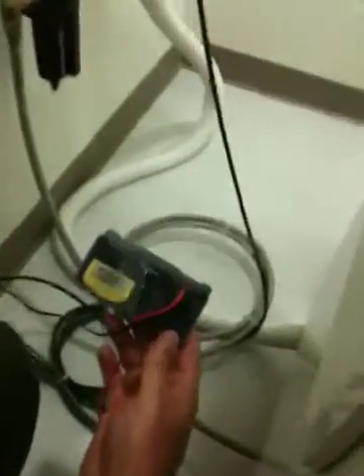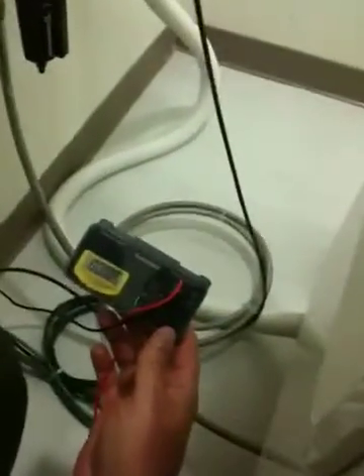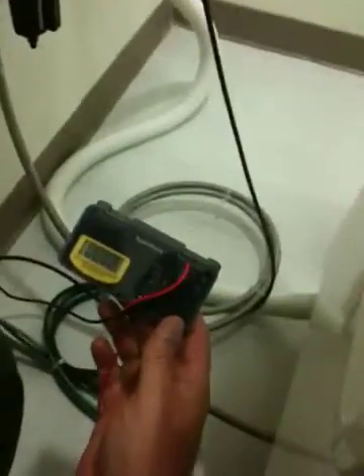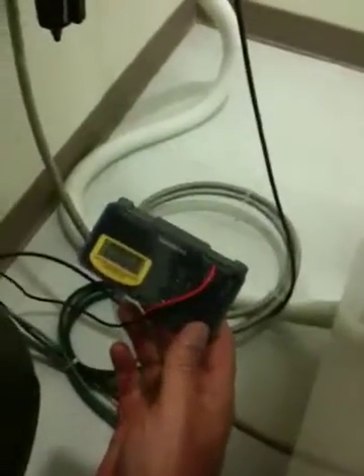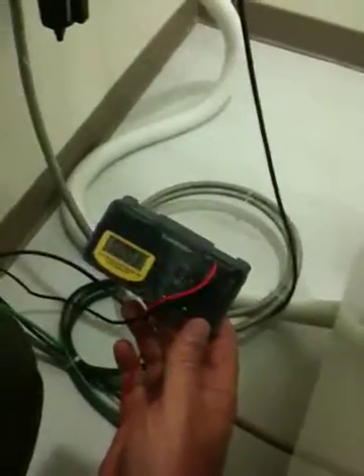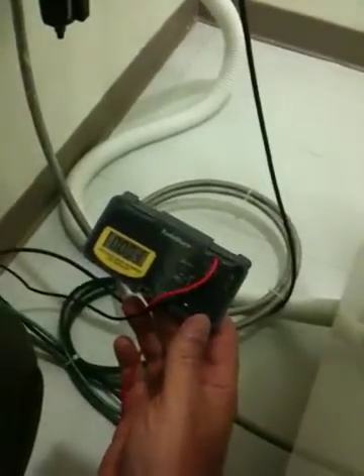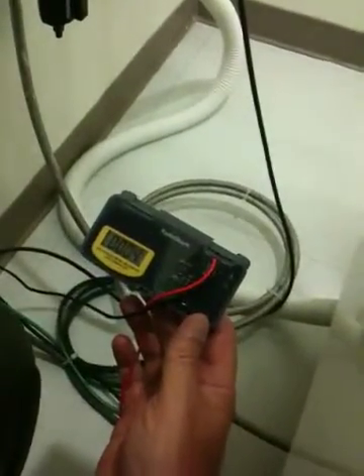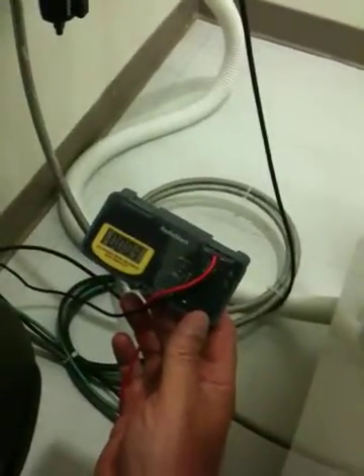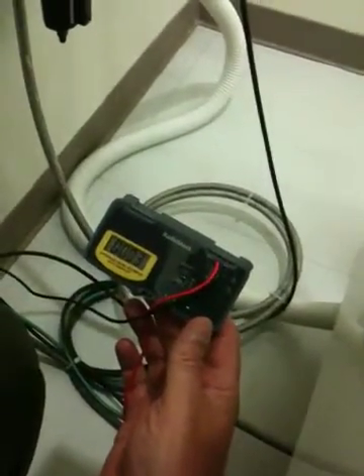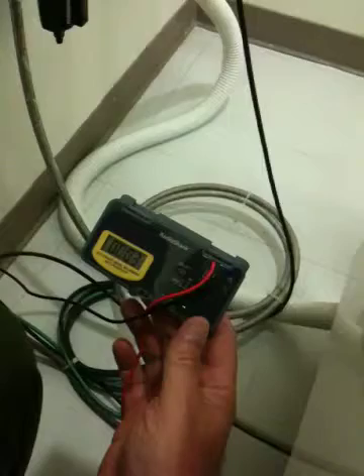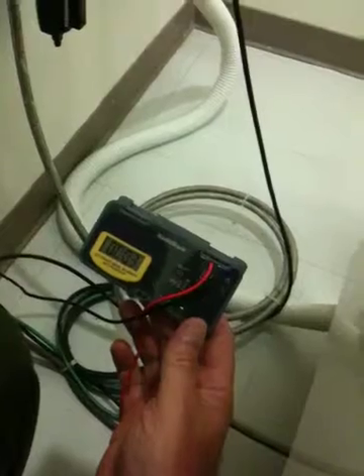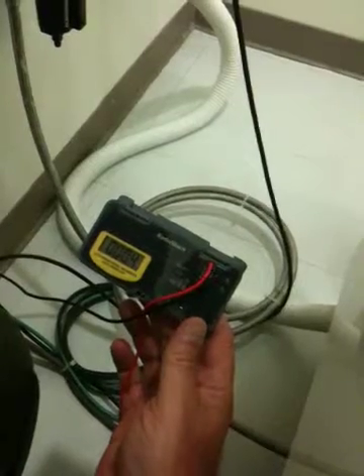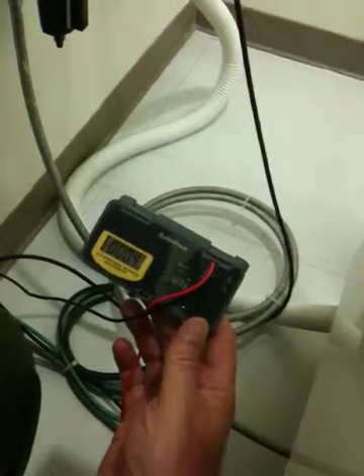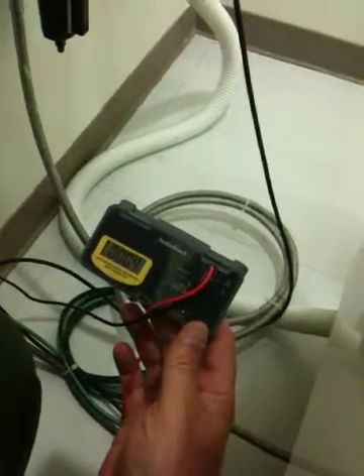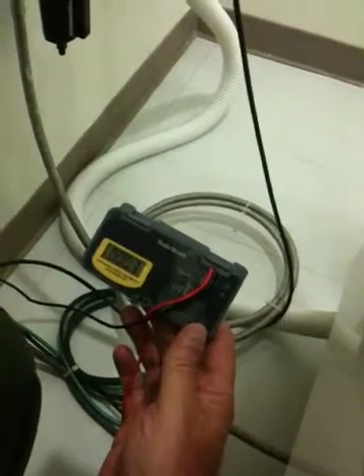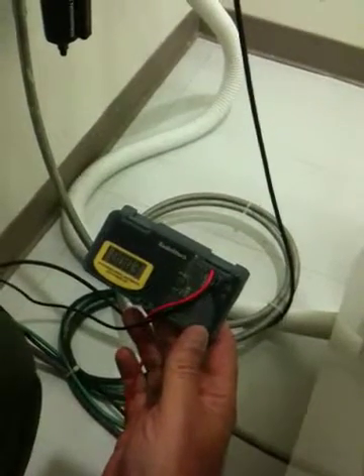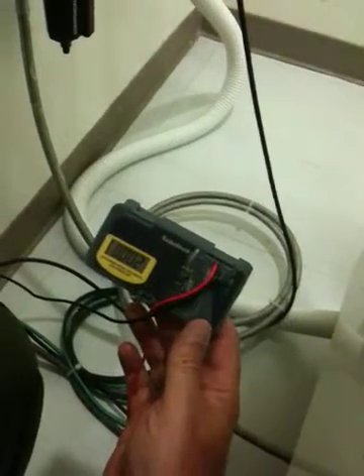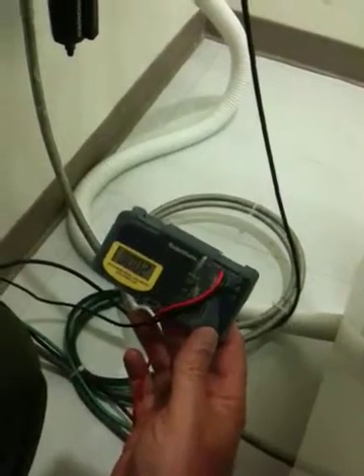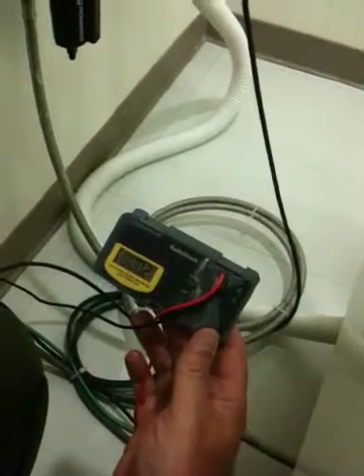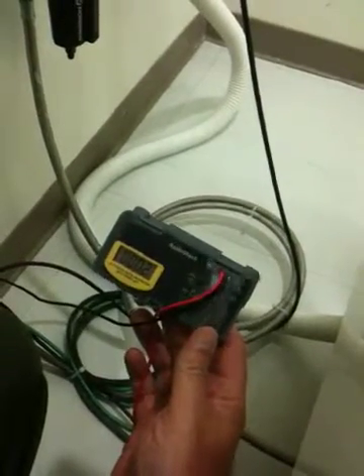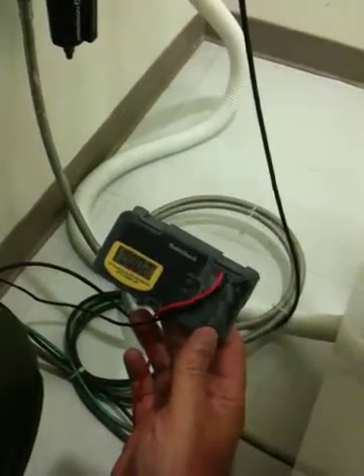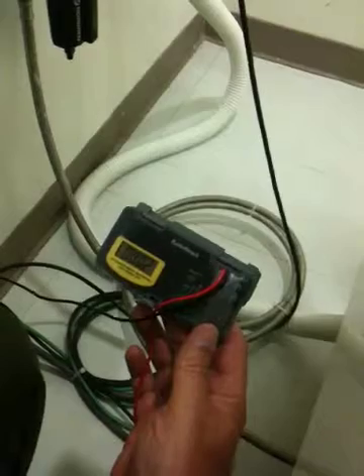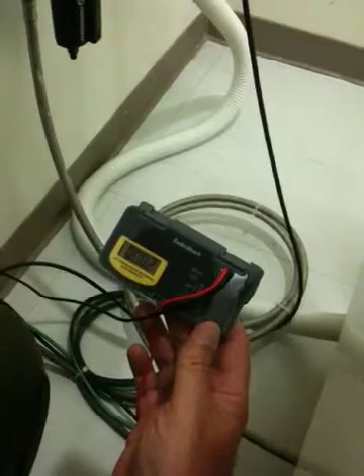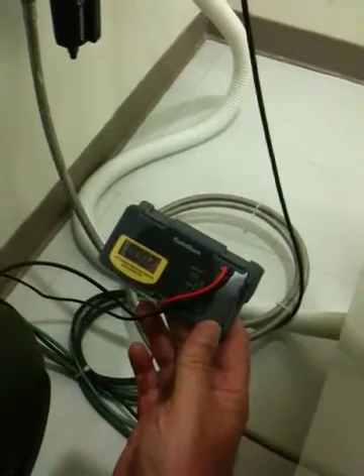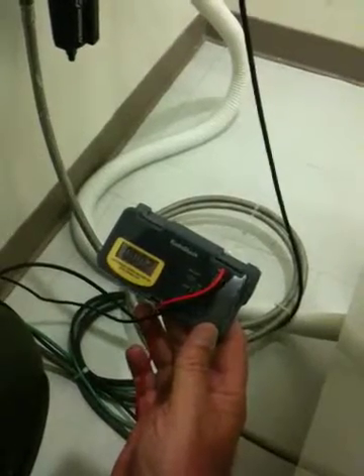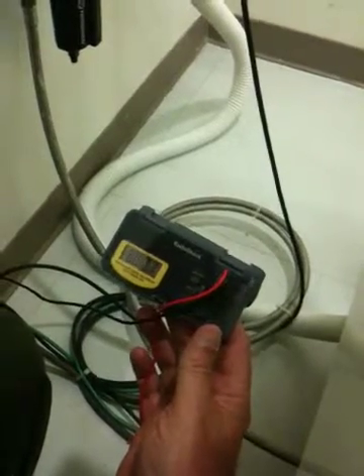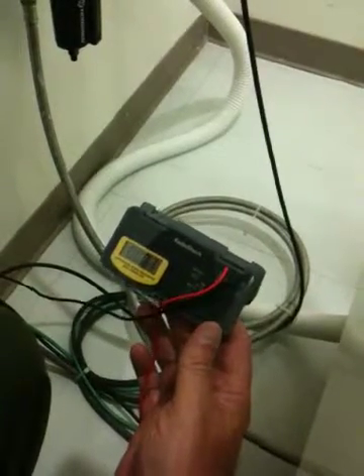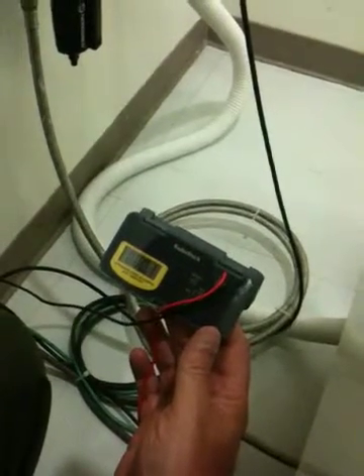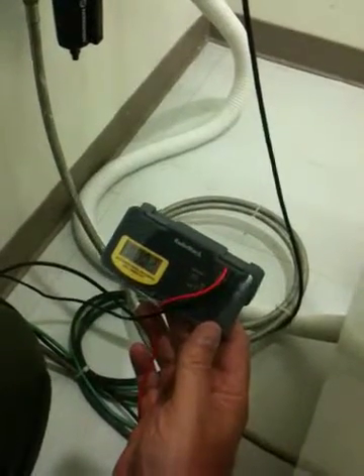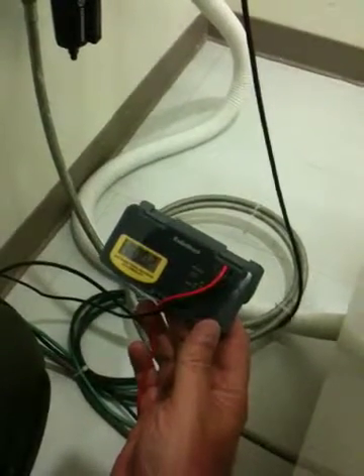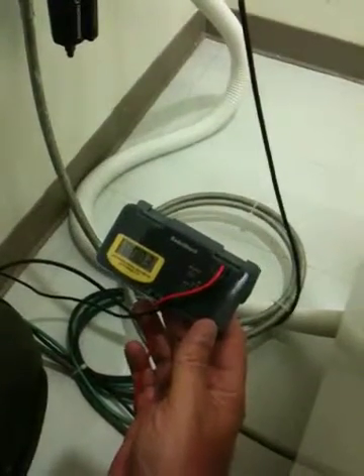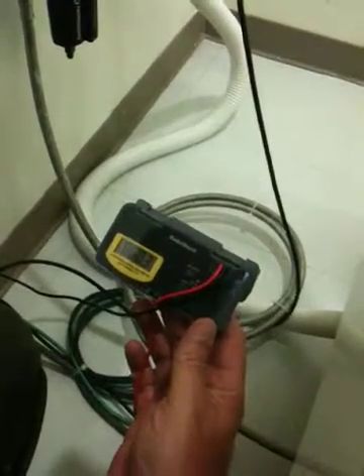We get 0.2 ohms — it's bouncing between 0.2 and 0.4 ohms. The maximum allowed by NFPA is one ohm, and we are well below that threshold.